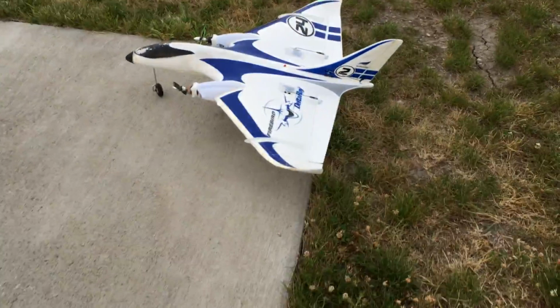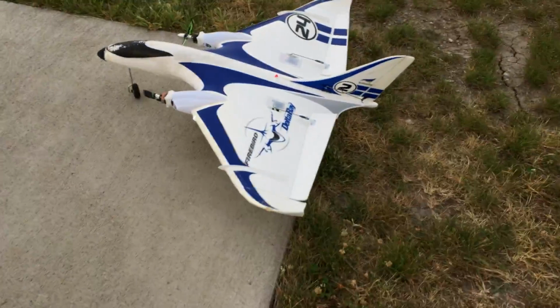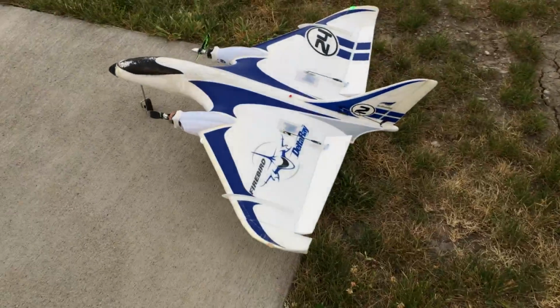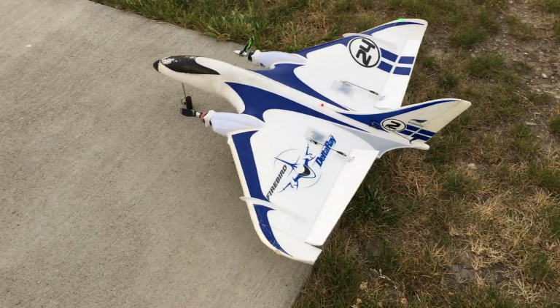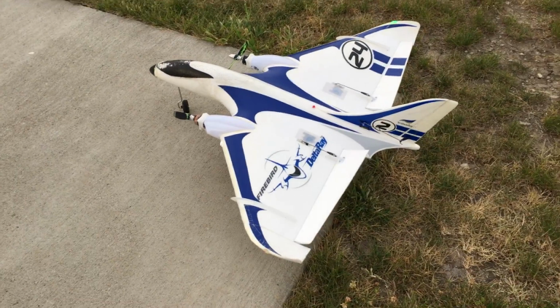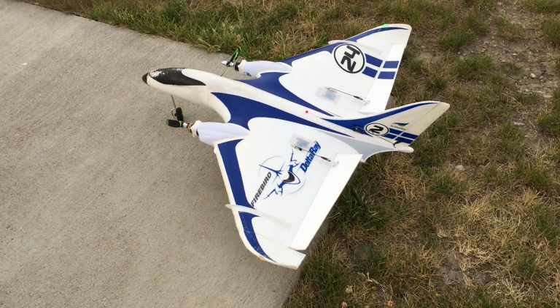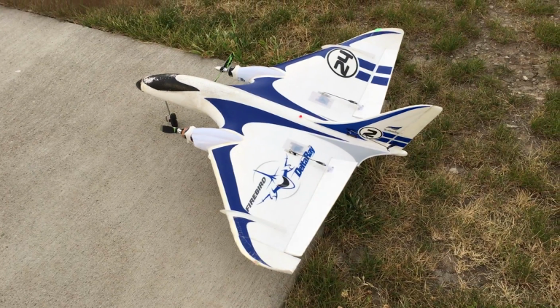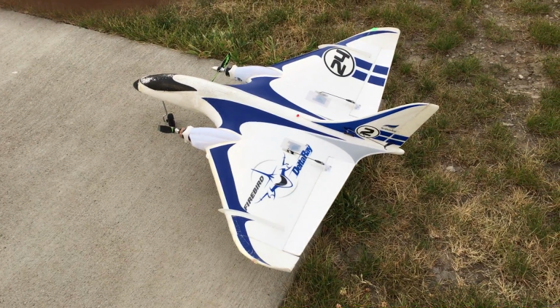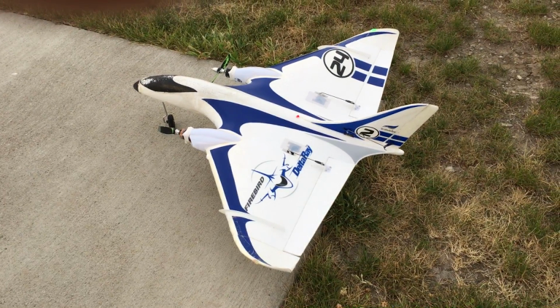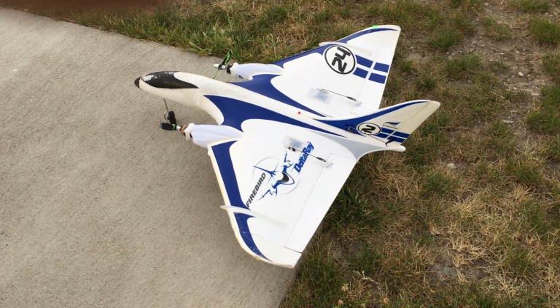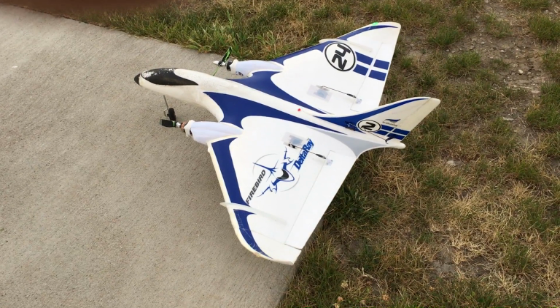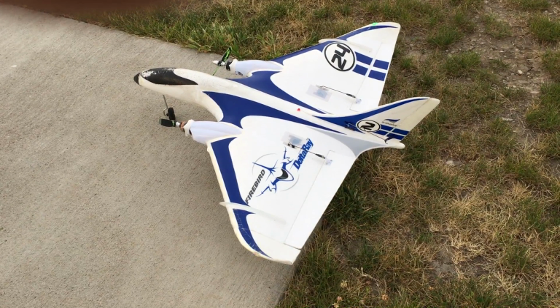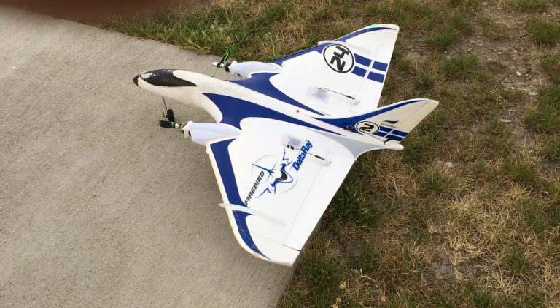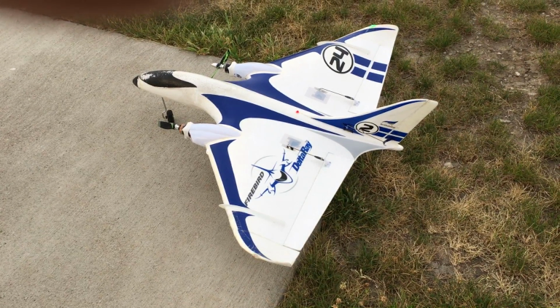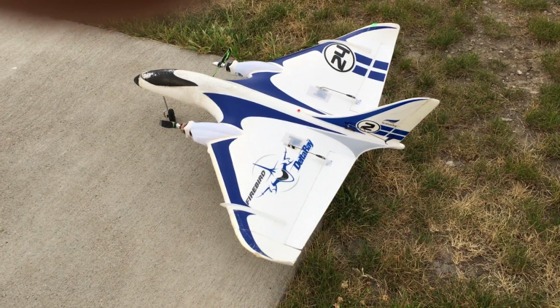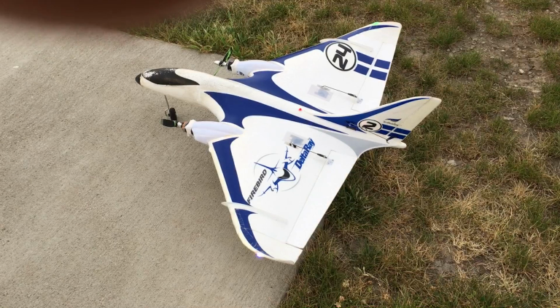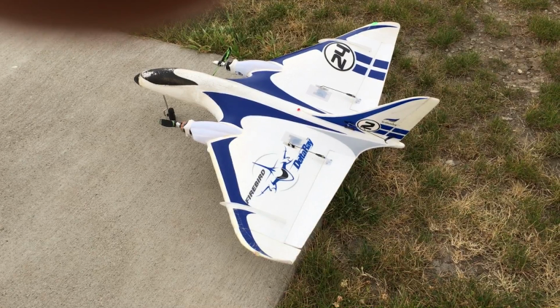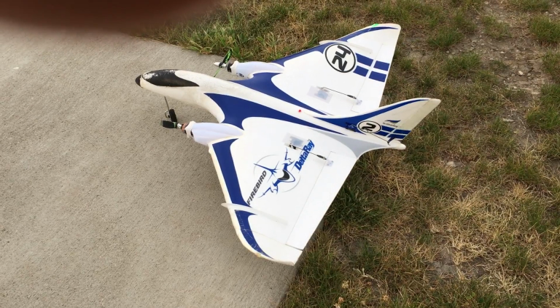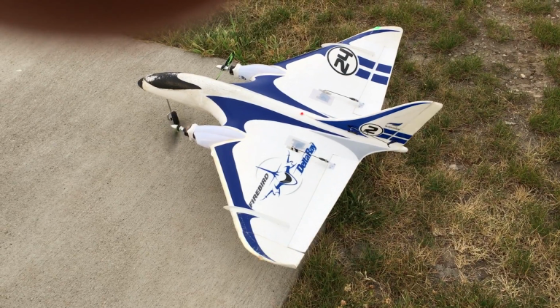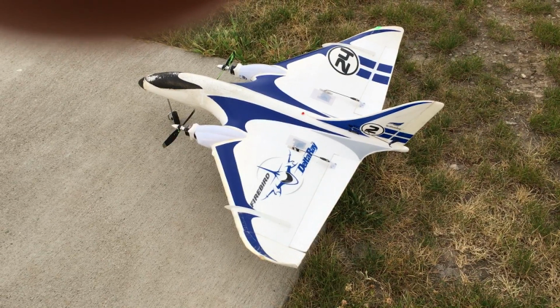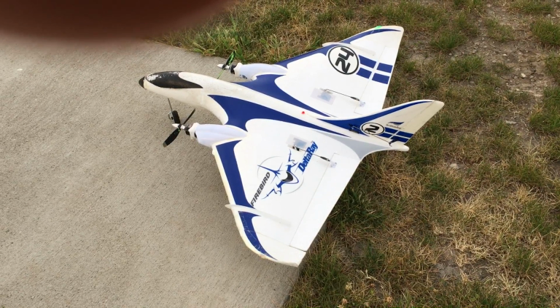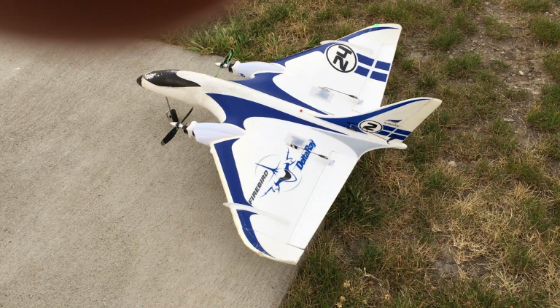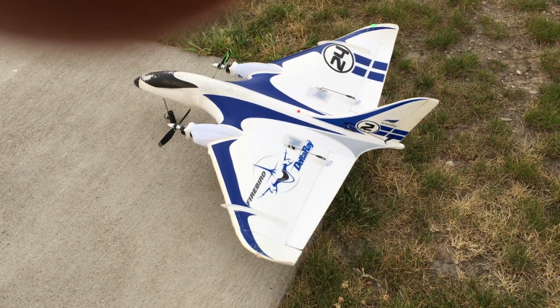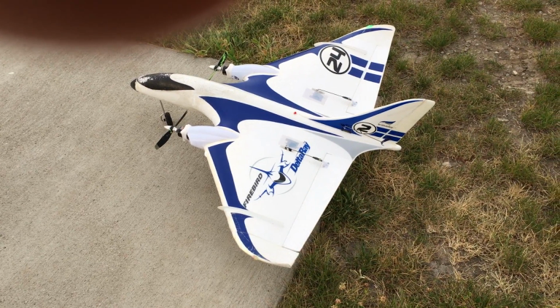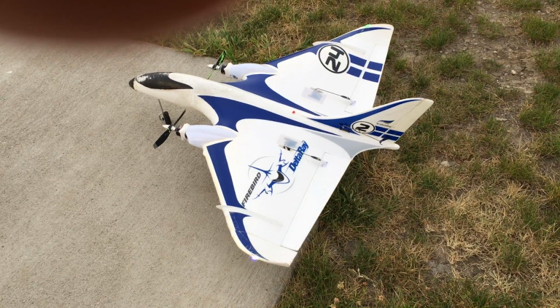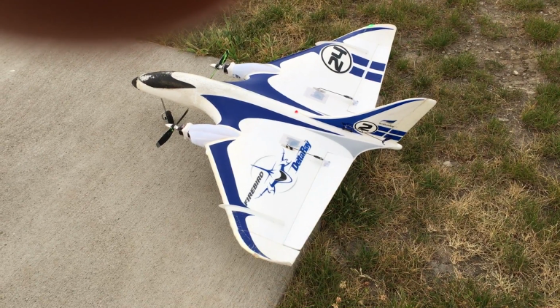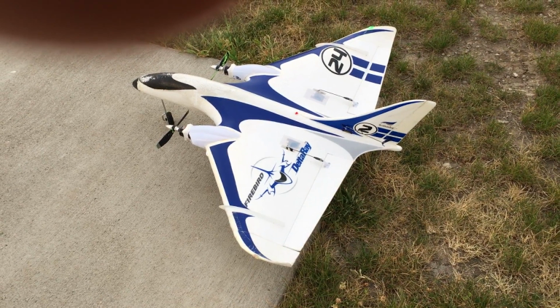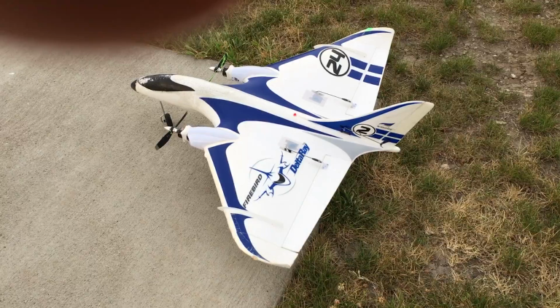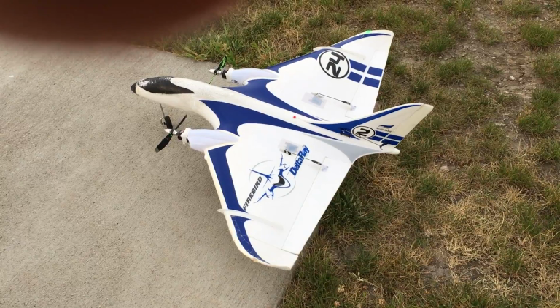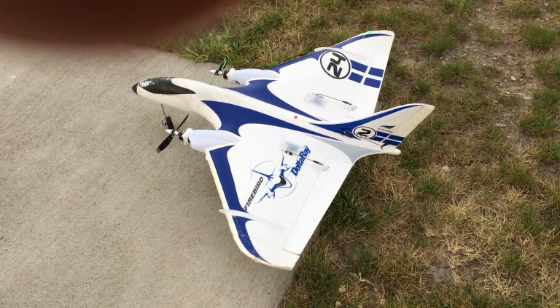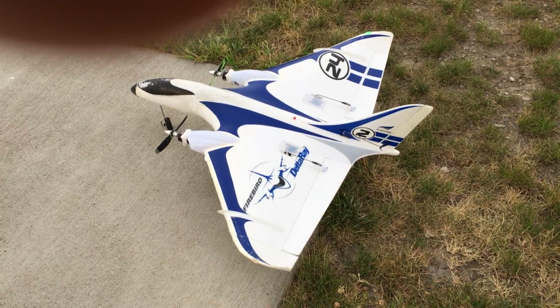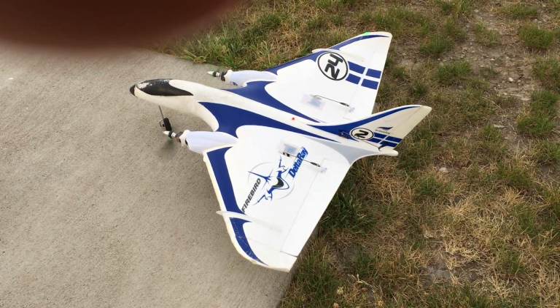I got a little trimming issue going on right now and I don't know if it's from differential thrust or from the rudder. Having the rudder is really nice but it's not necessary at all — flying yours reminds me how nice it is to have a rudder.